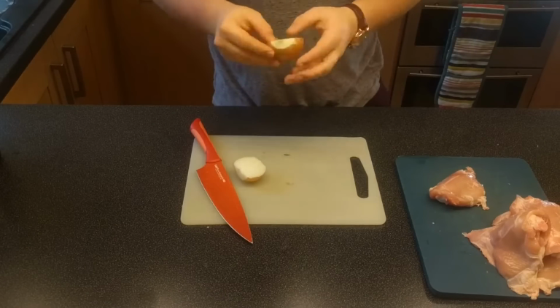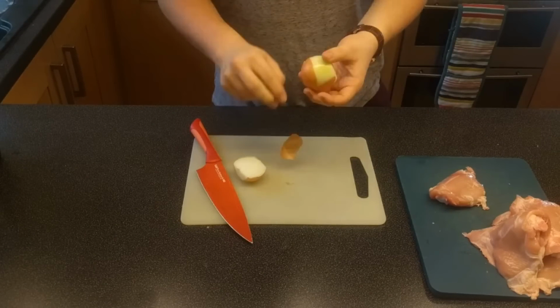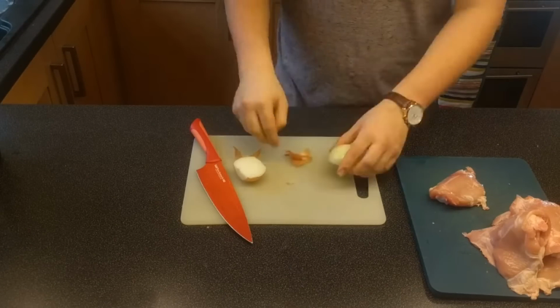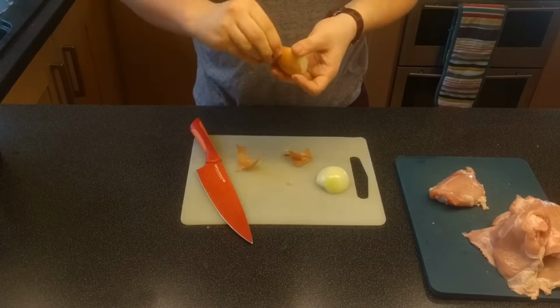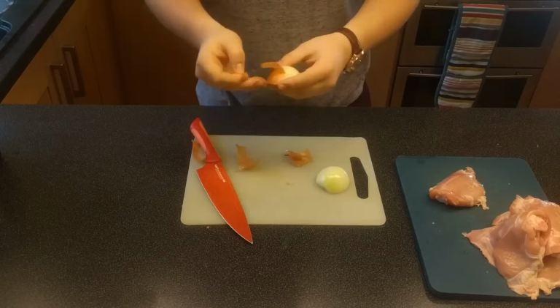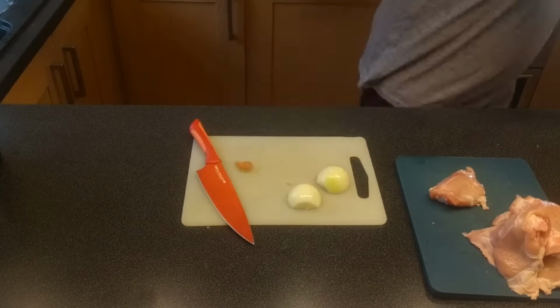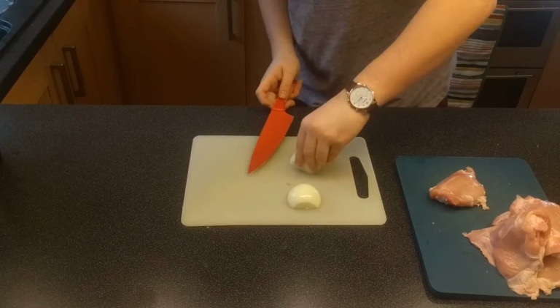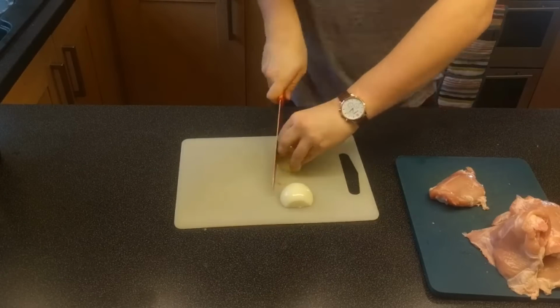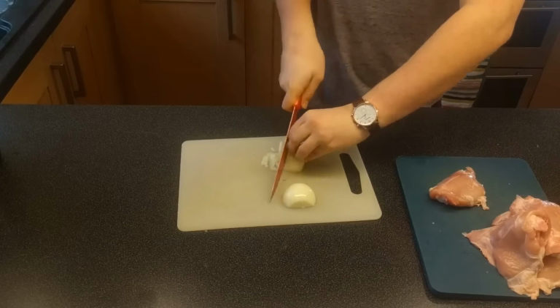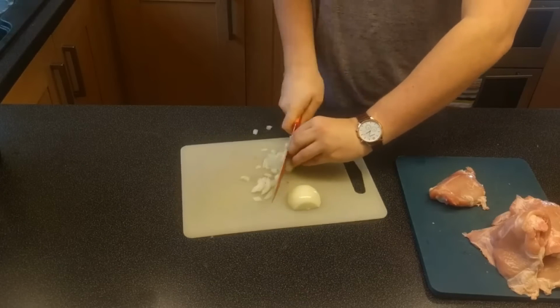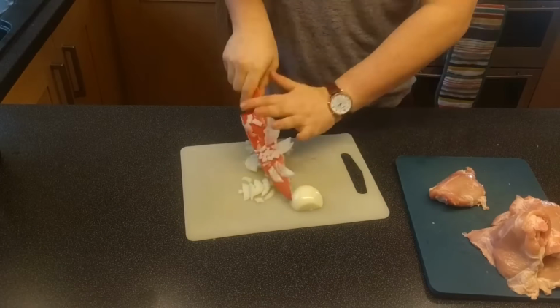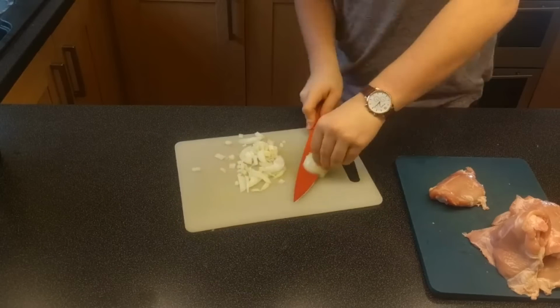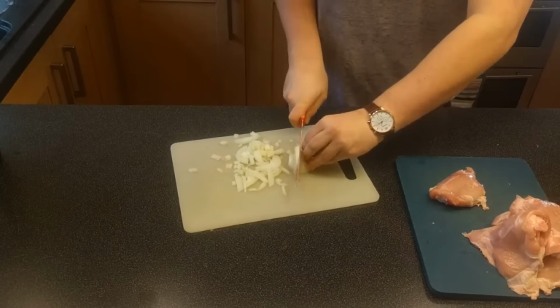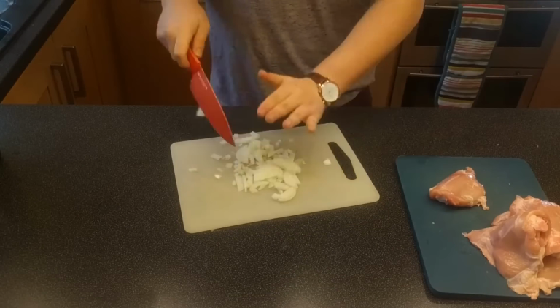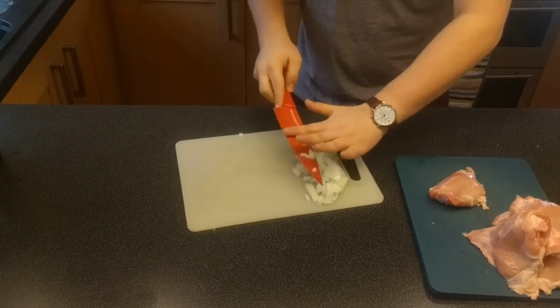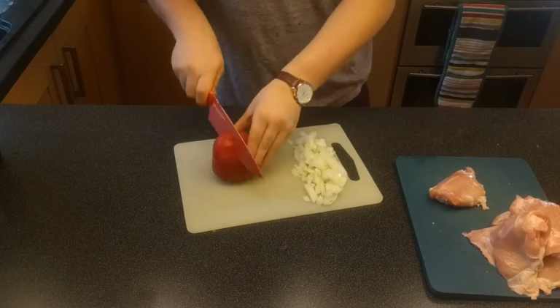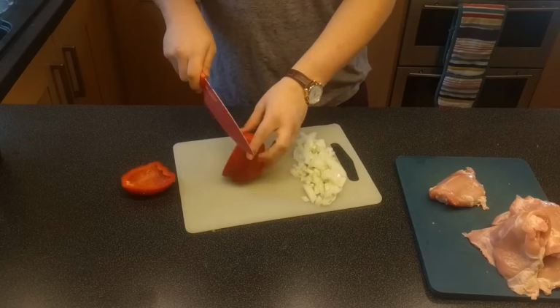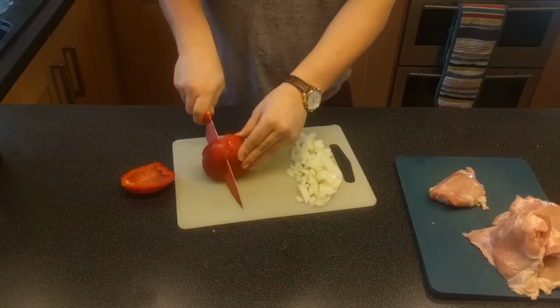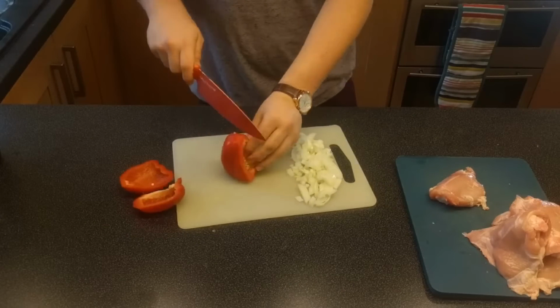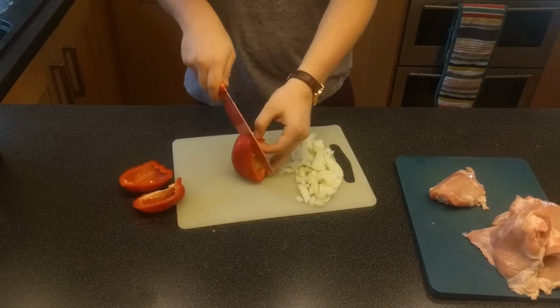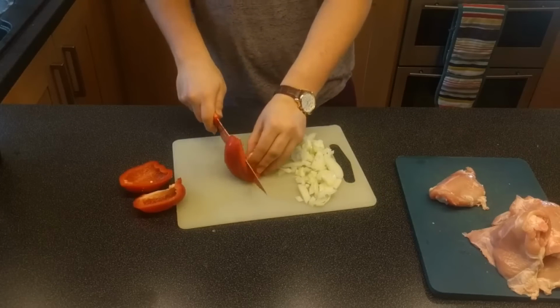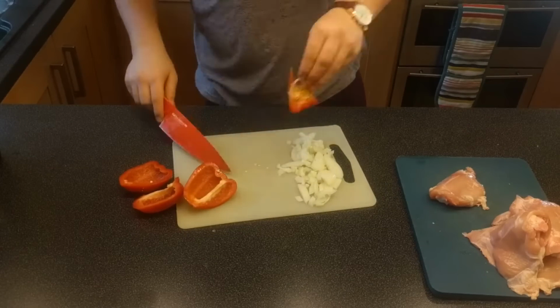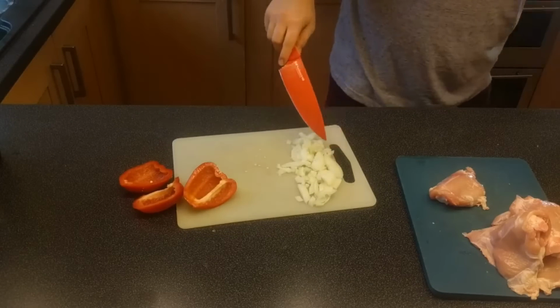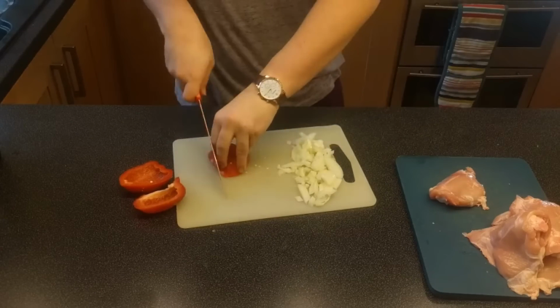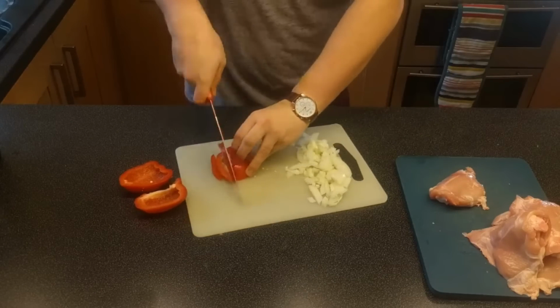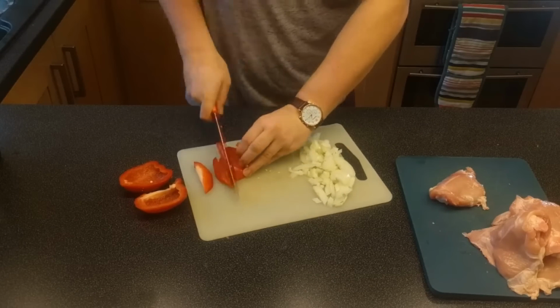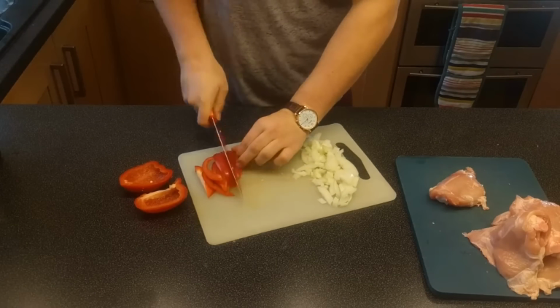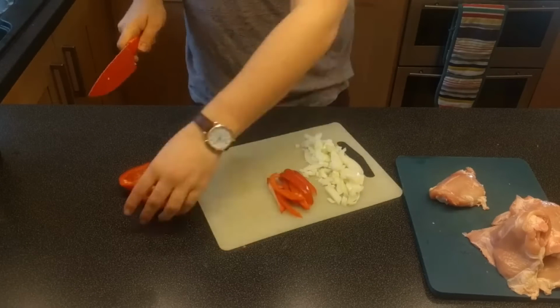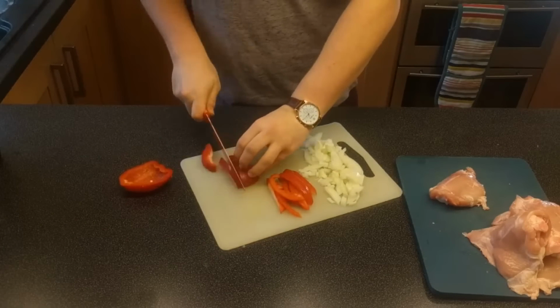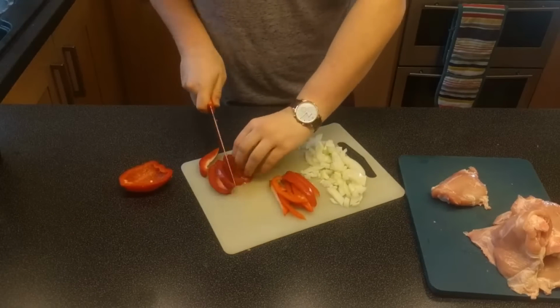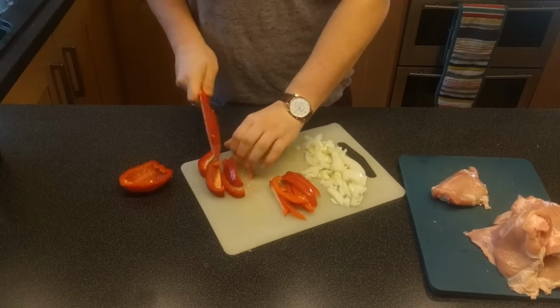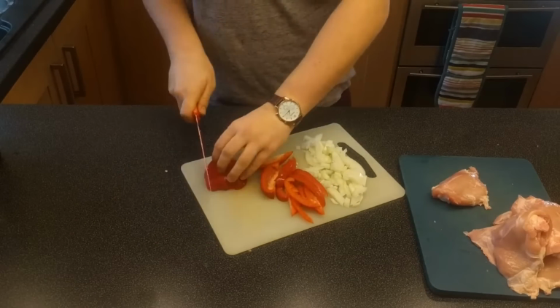Now just cut and peel an onion — I have other videos on how to do that if you want some tips. Also cut the red bell pepper down from the top as we've done before. That's a certified Gordon Ramsay tip, so cut it nice and fine.